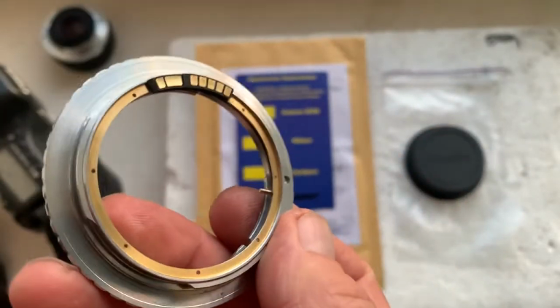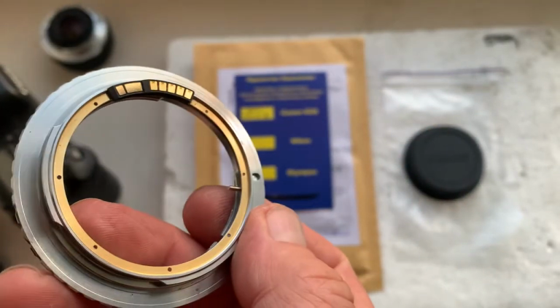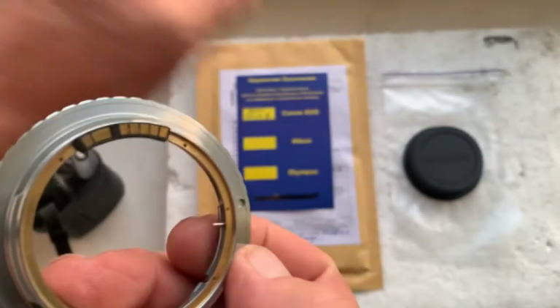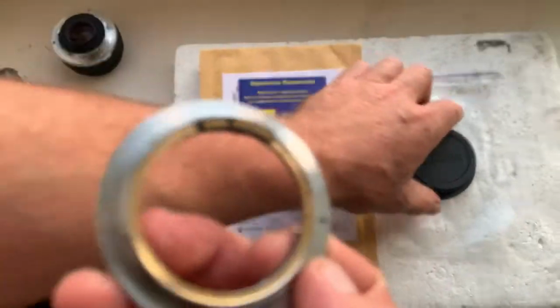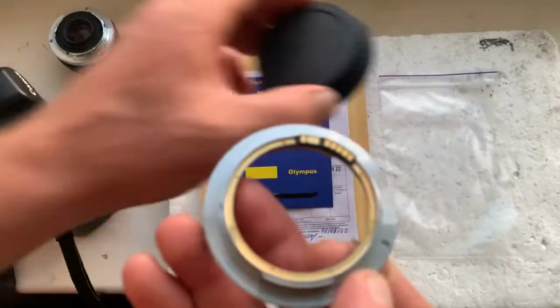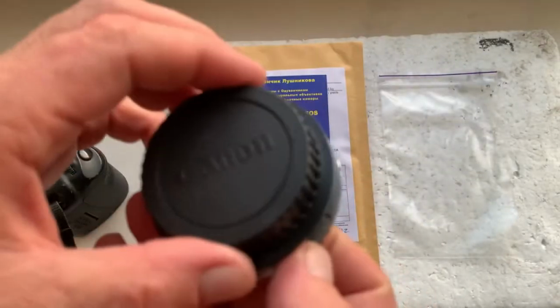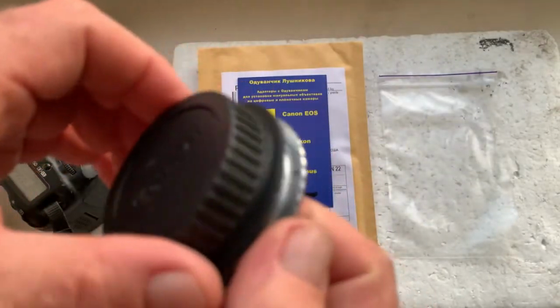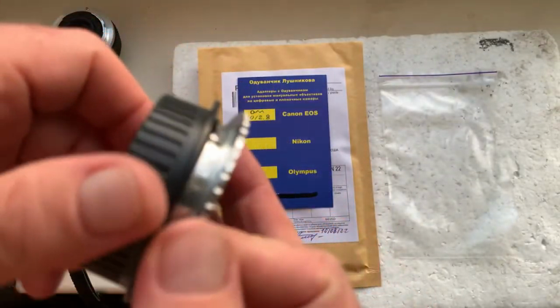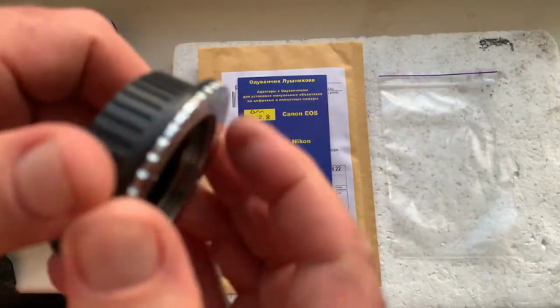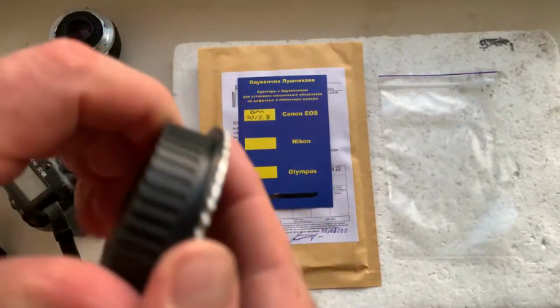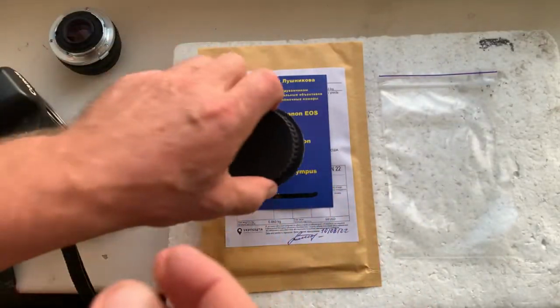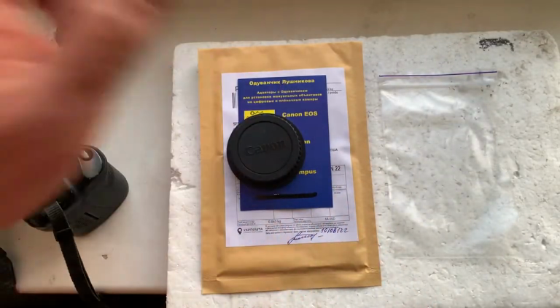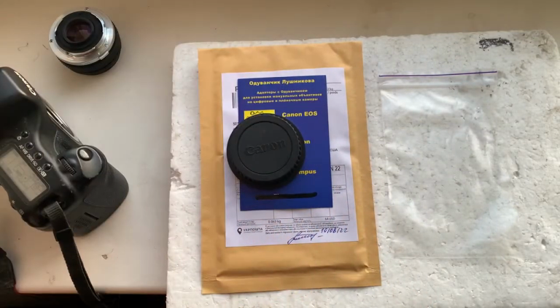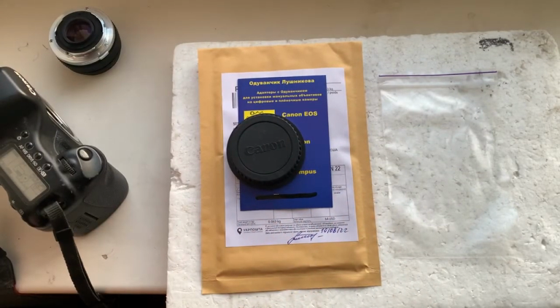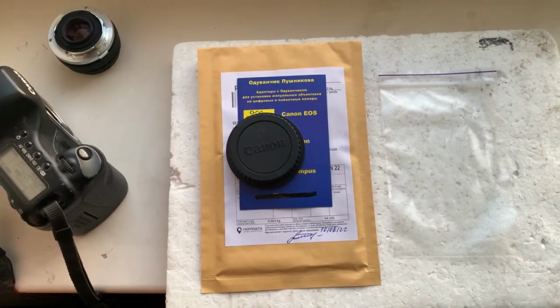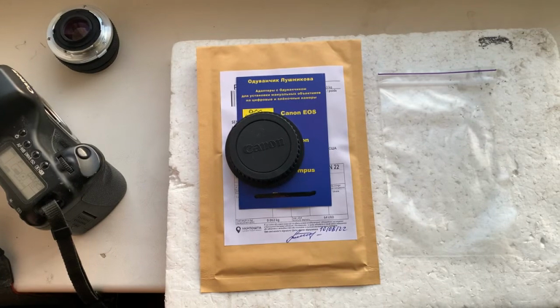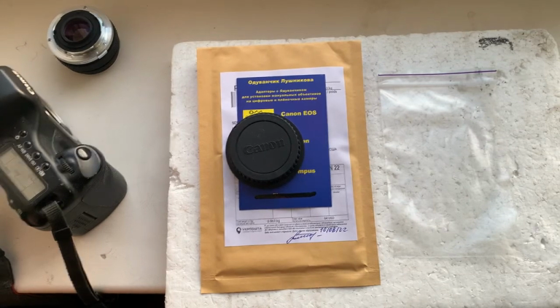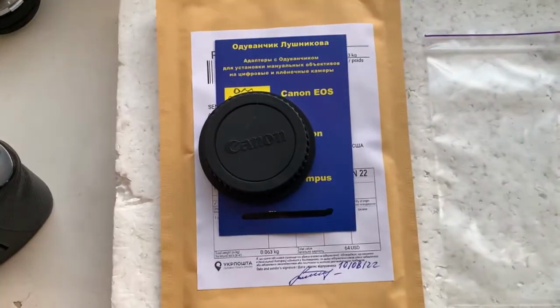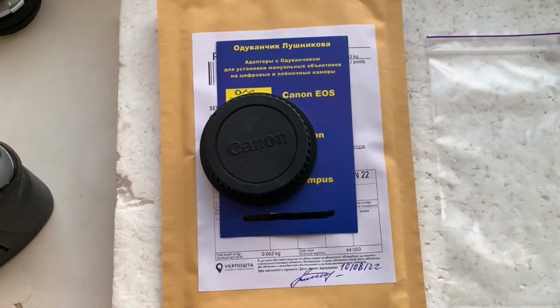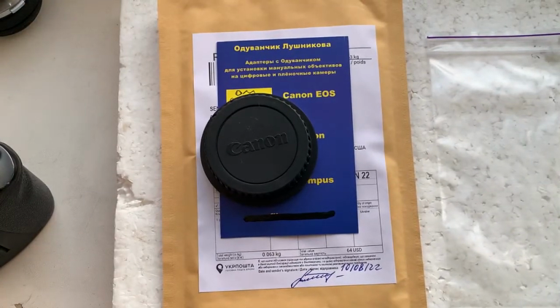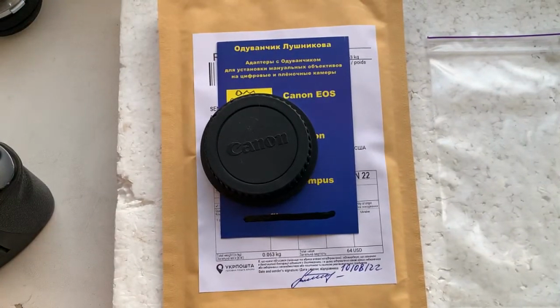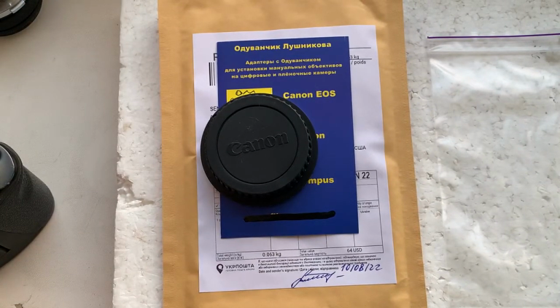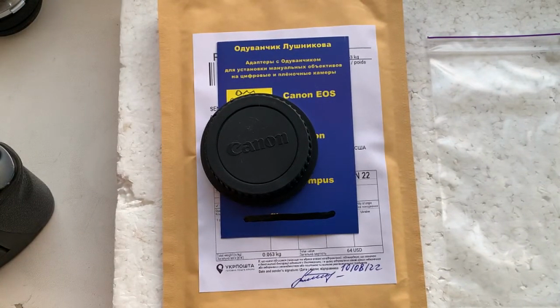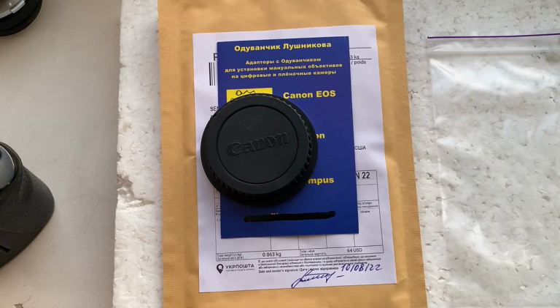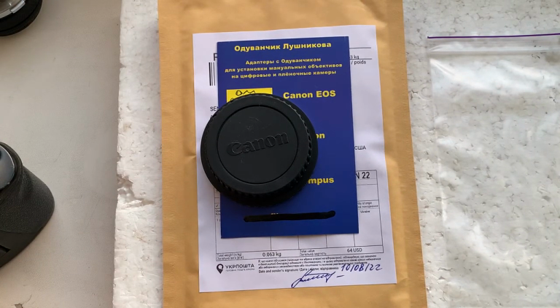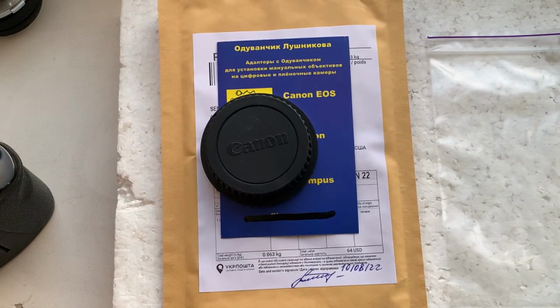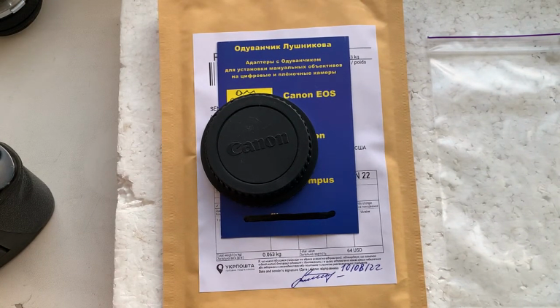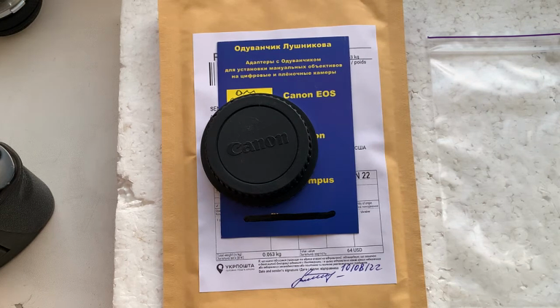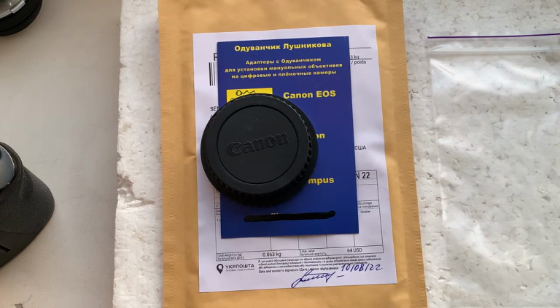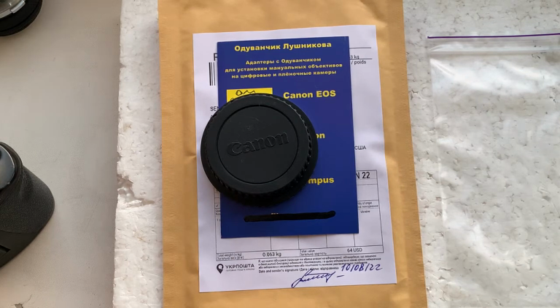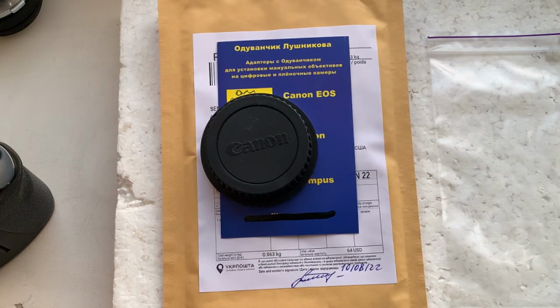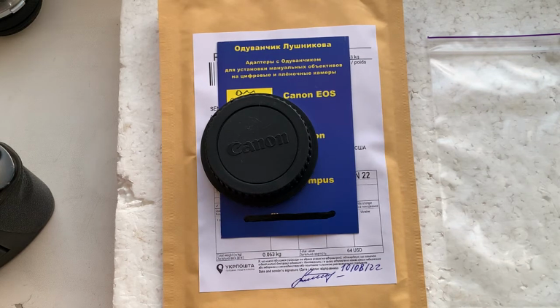Now I'll package your adapter and send it to you today. Thank you for your faith, thank you for your attention, and thank you for supporting Ukraine.